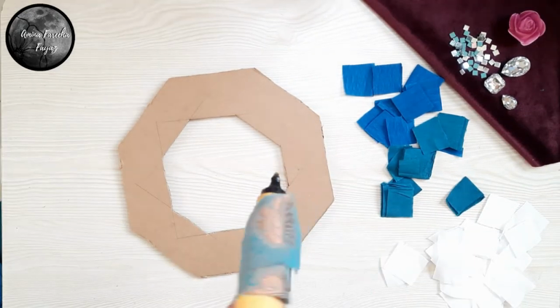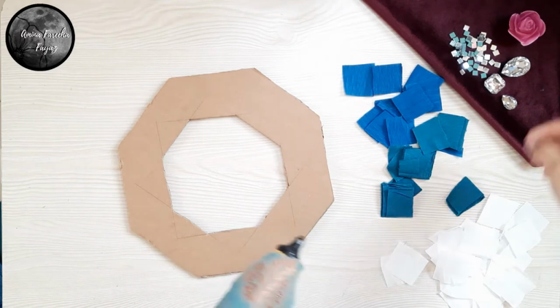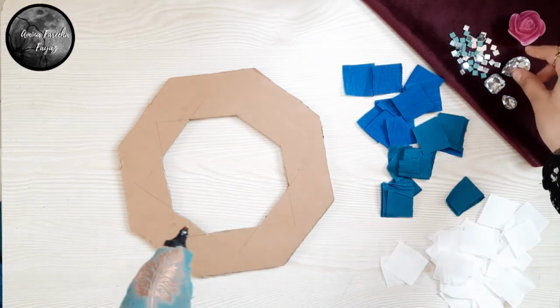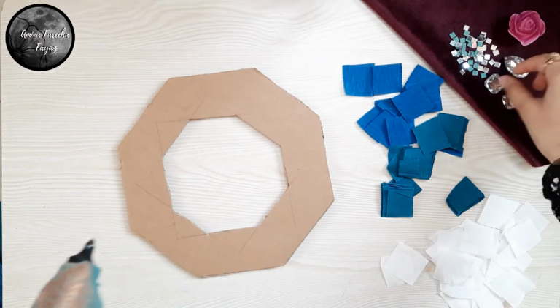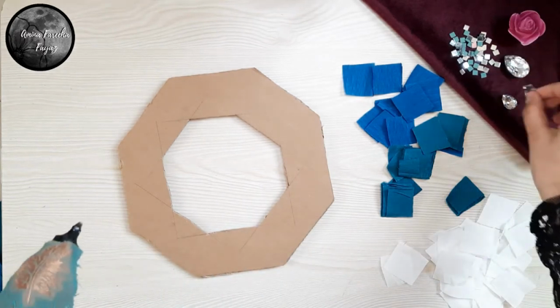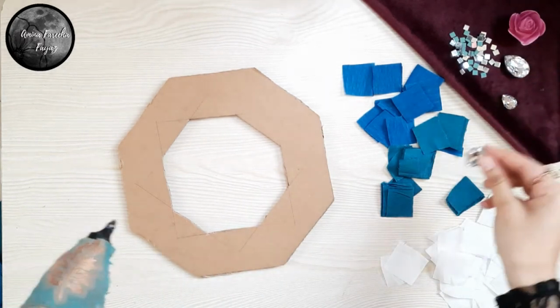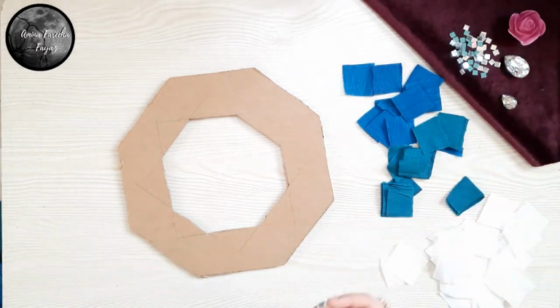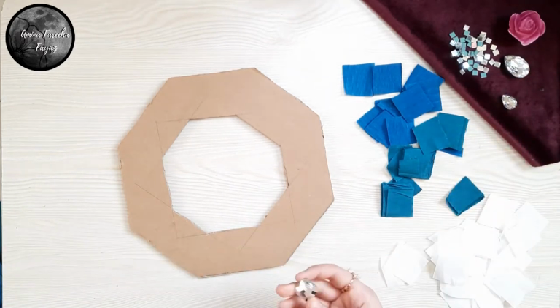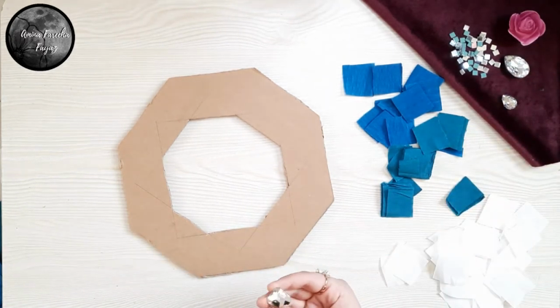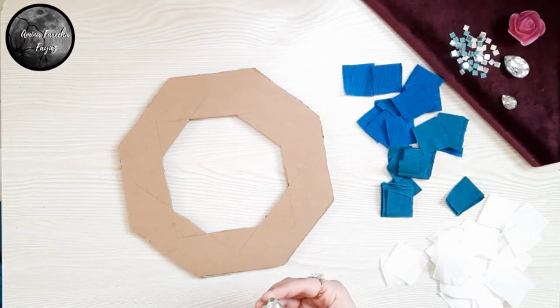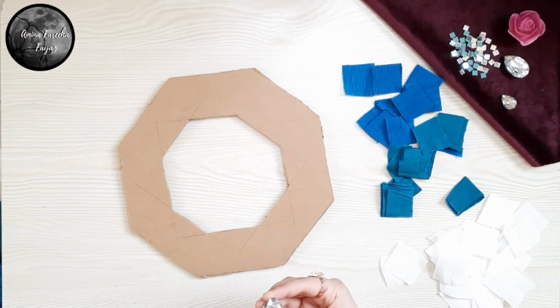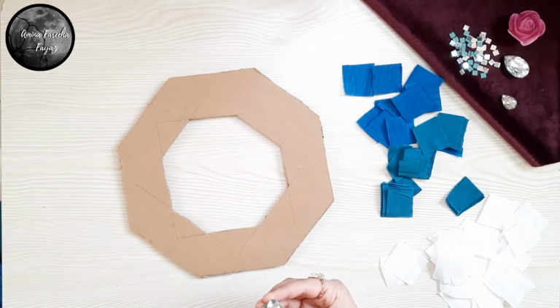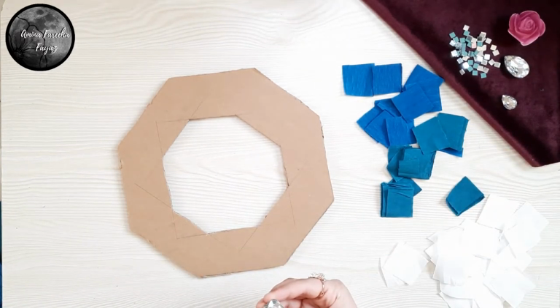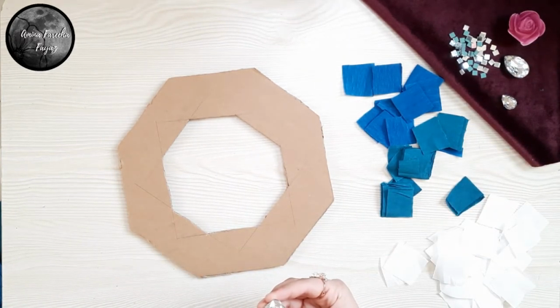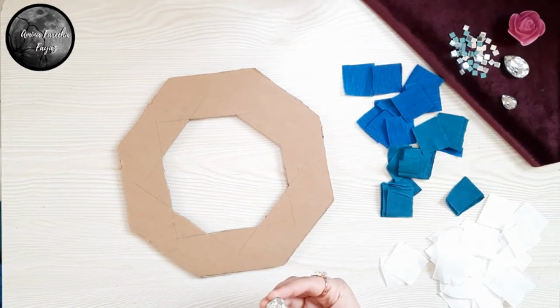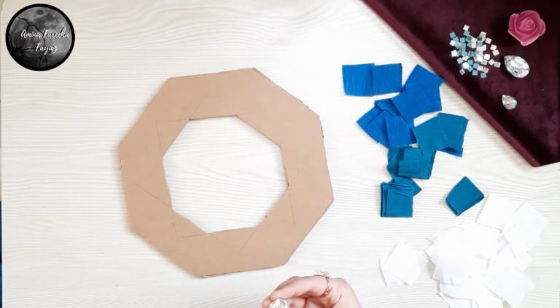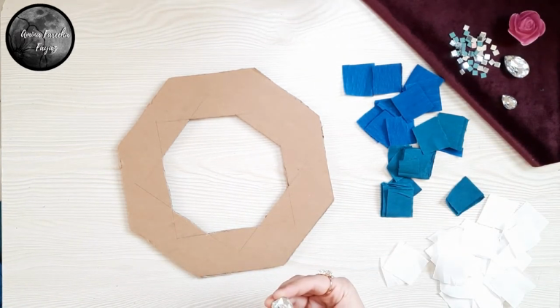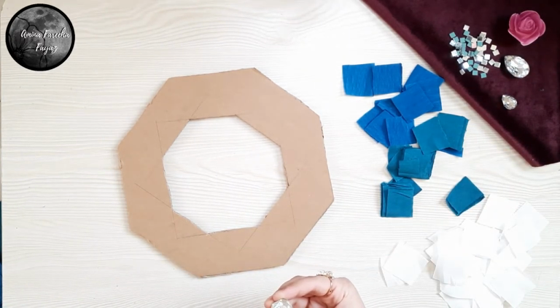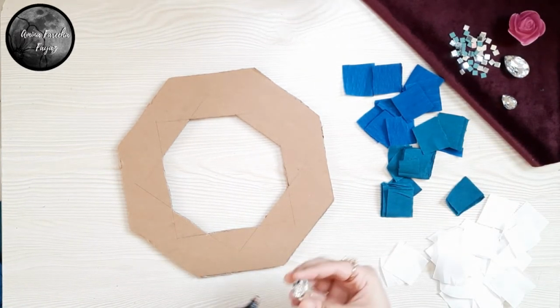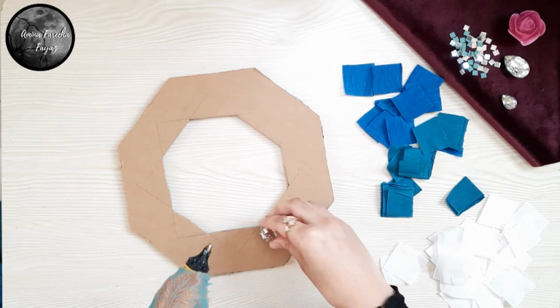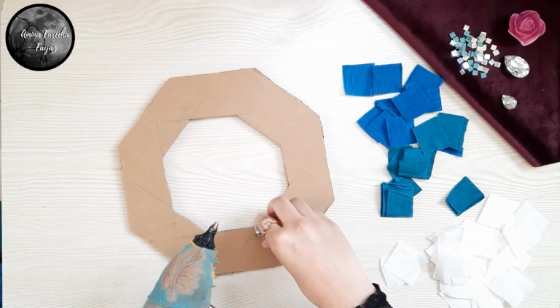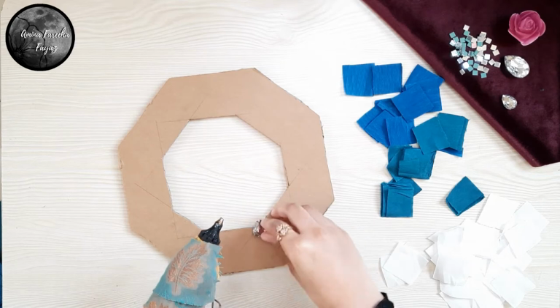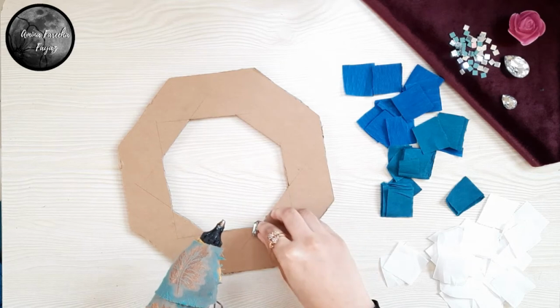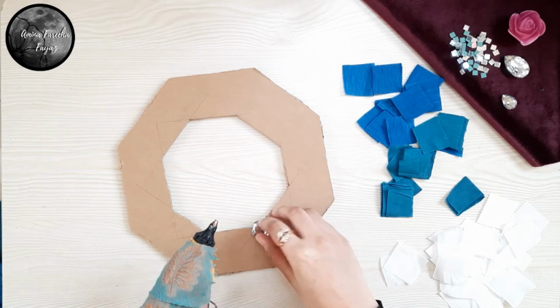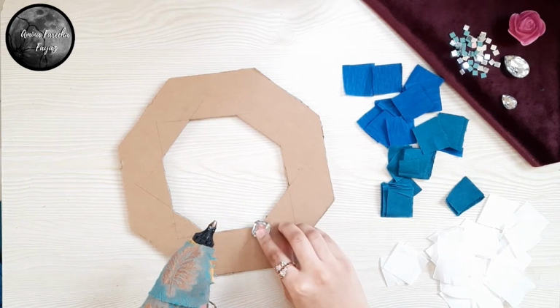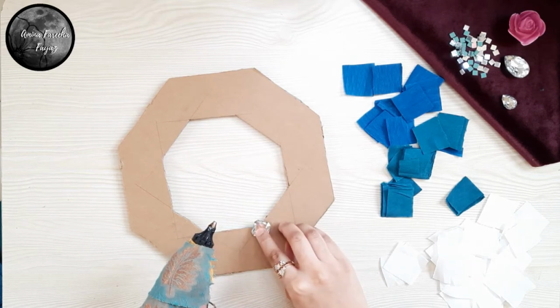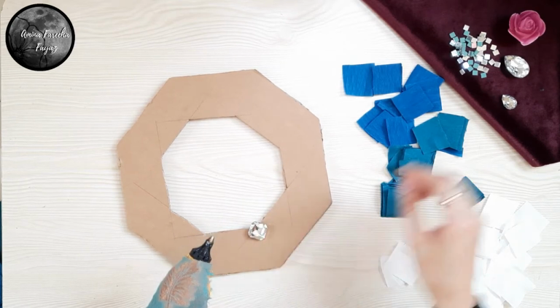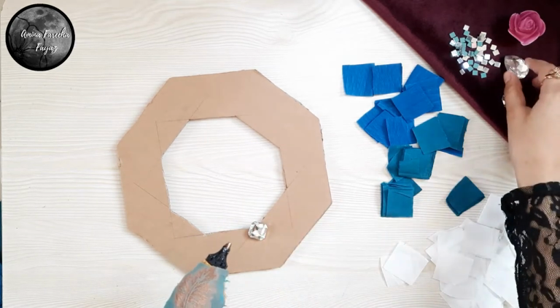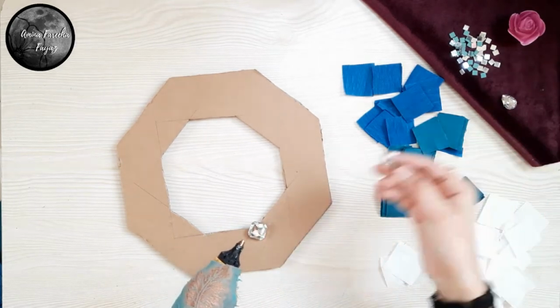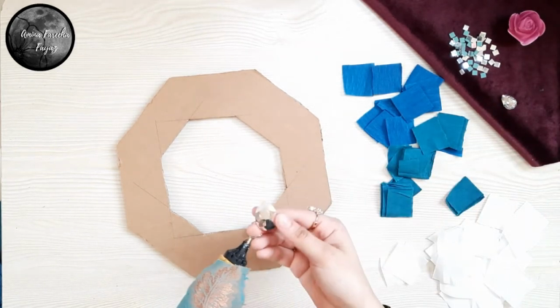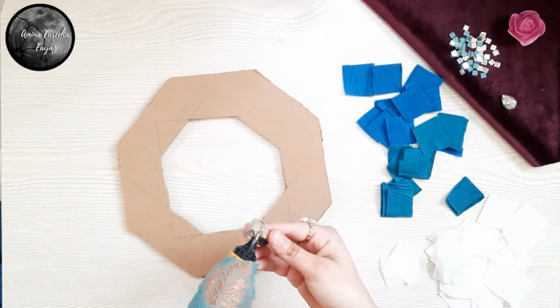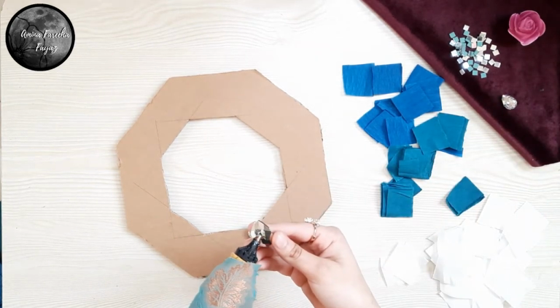As I've mentioned earlier, this part is totally optional. You can go for either sequins, flowers, or even nothing as per your preferences.